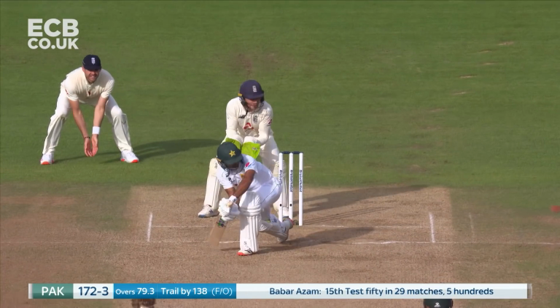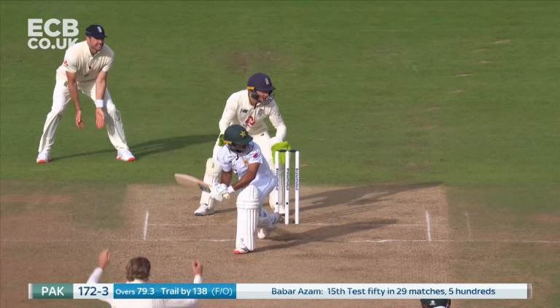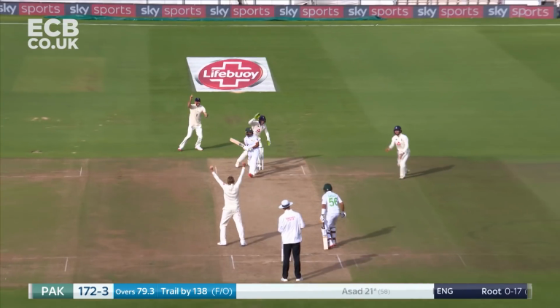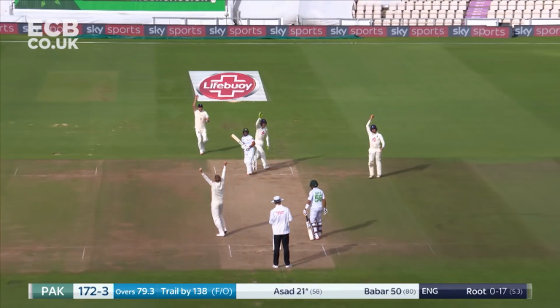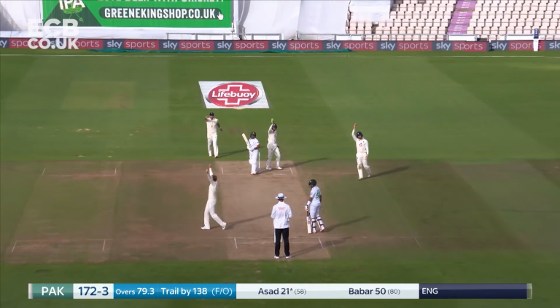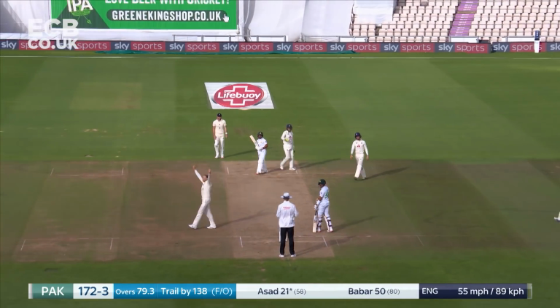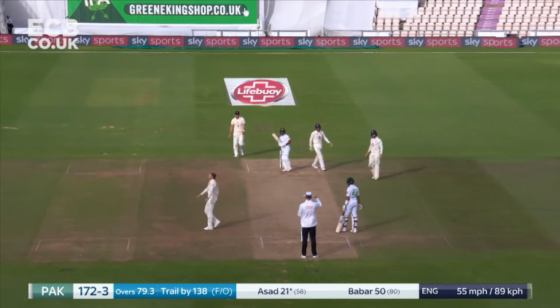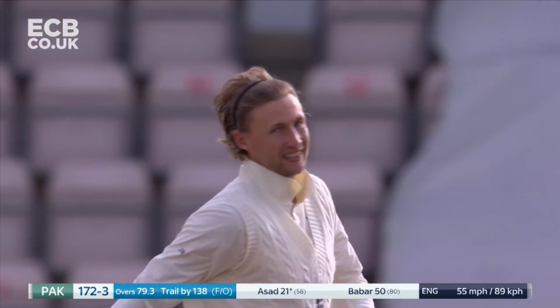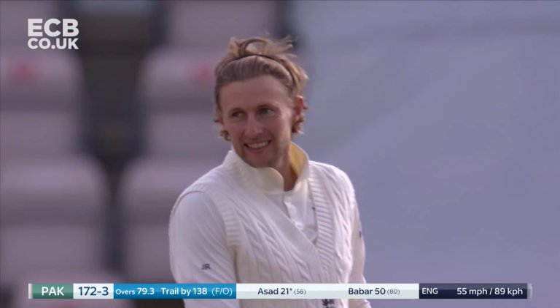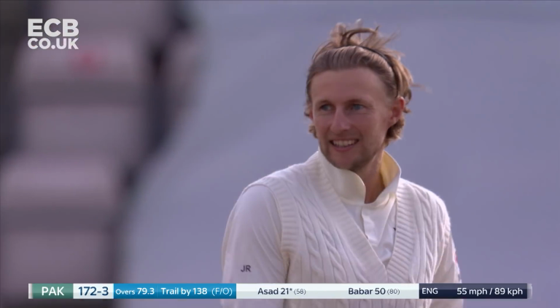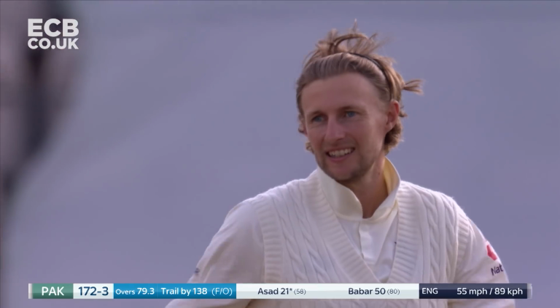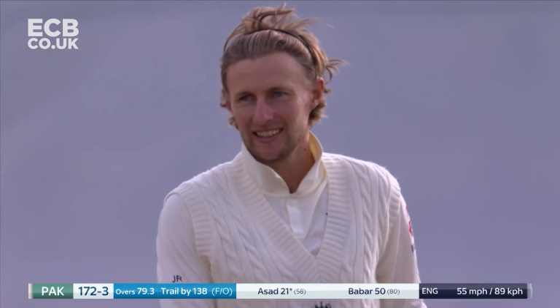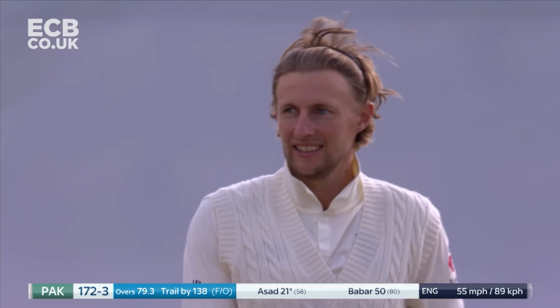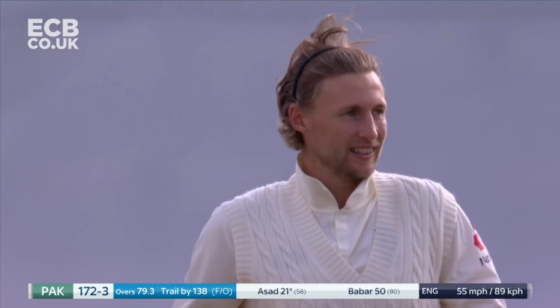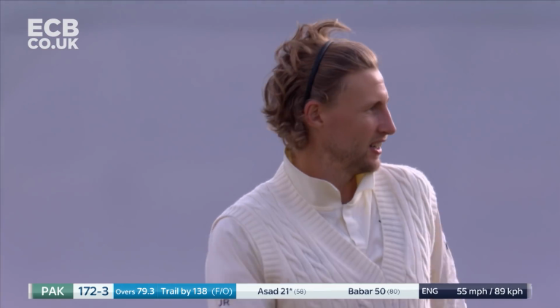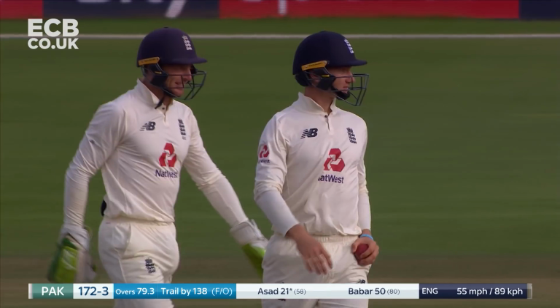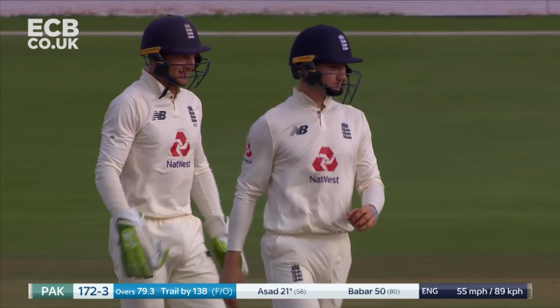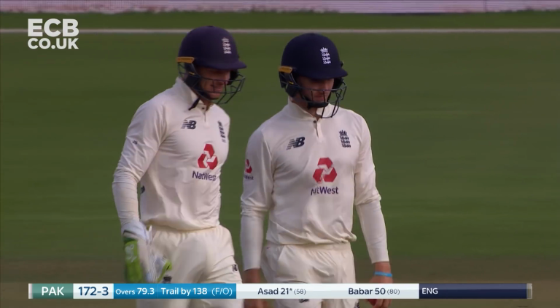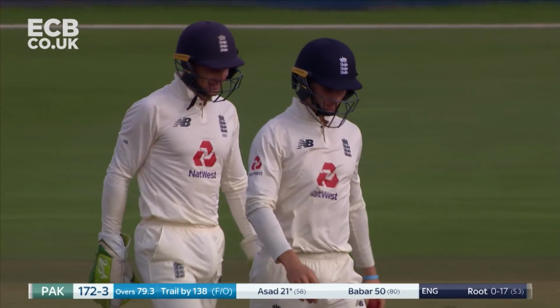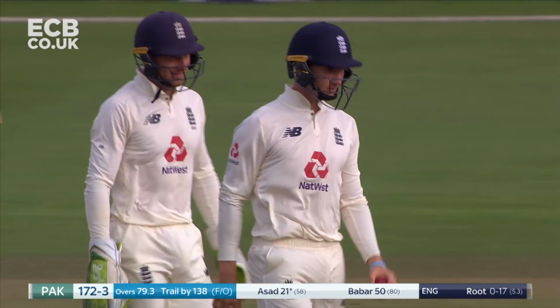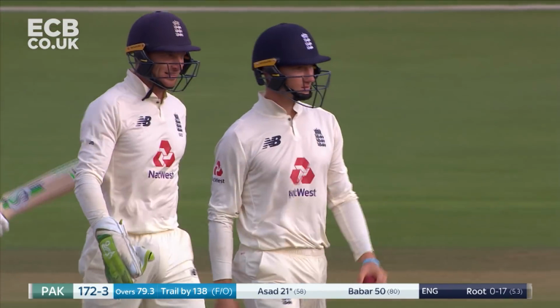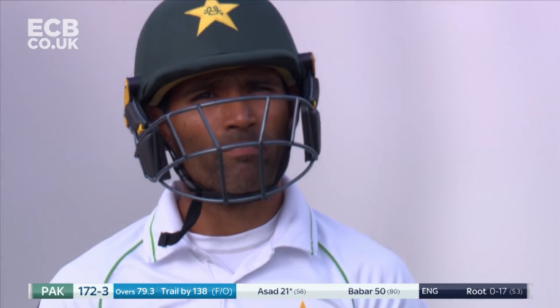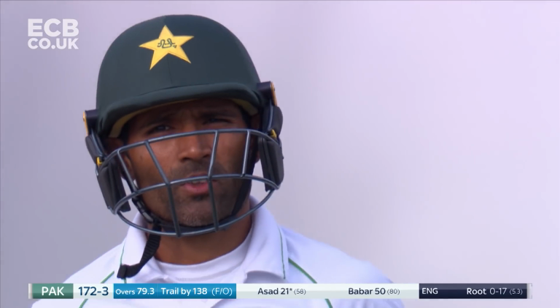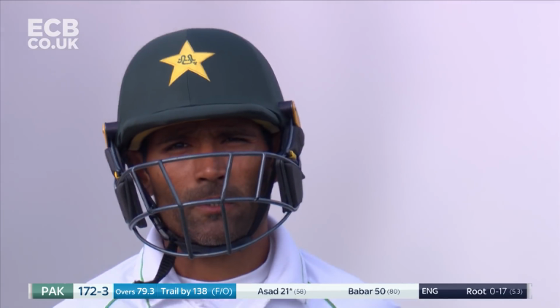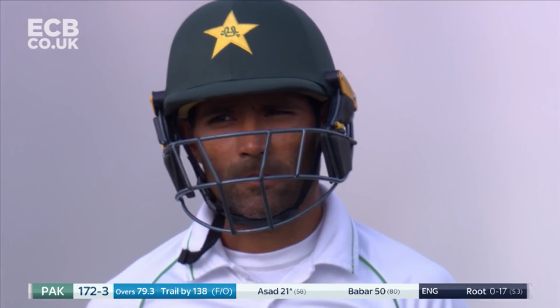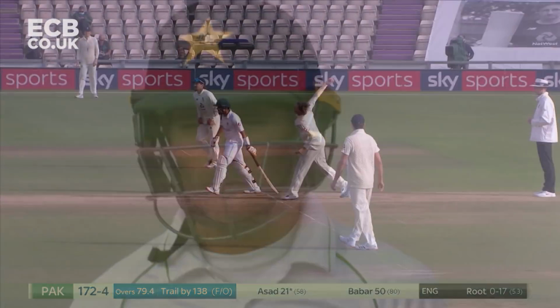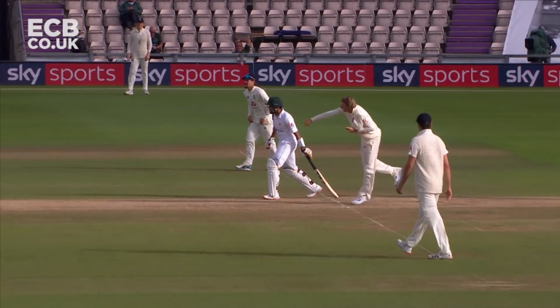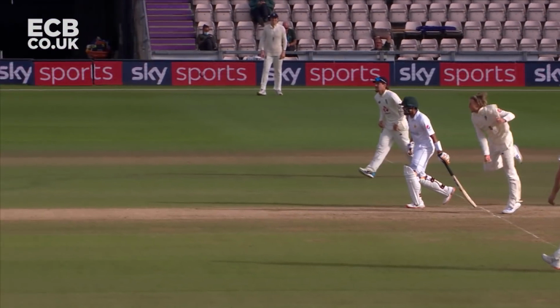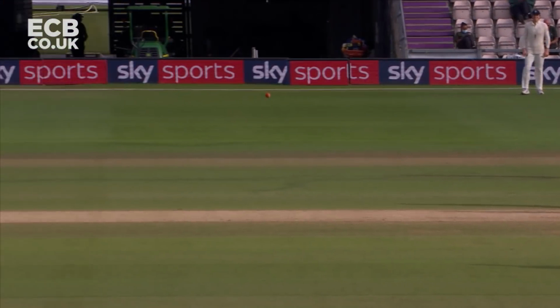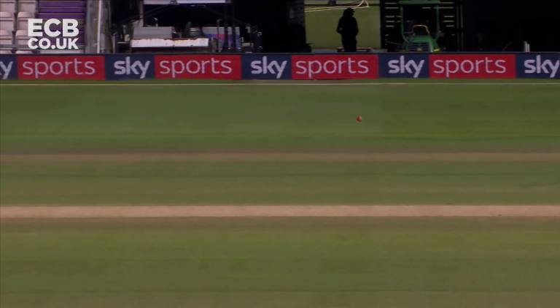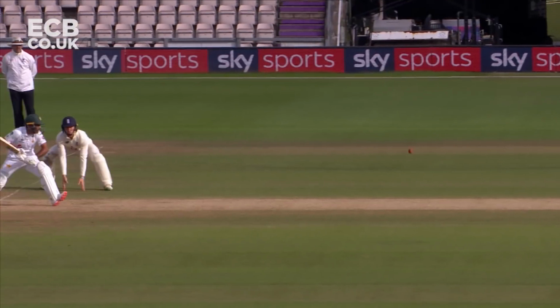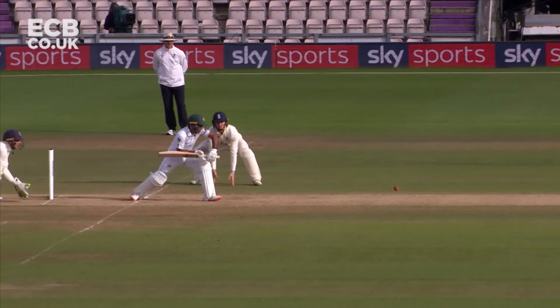Cut! Yeah! Oh, that could be out — yes, bat pad. Well done, Joe Root. Excellent line, just a bit of spin. Went low as well, actually — that was a good catch.